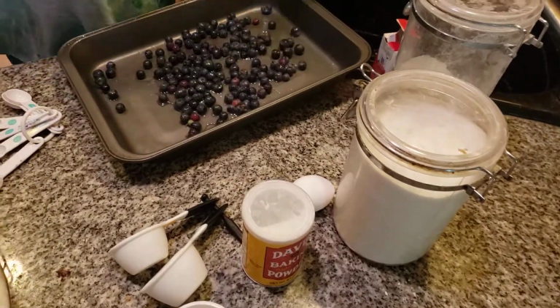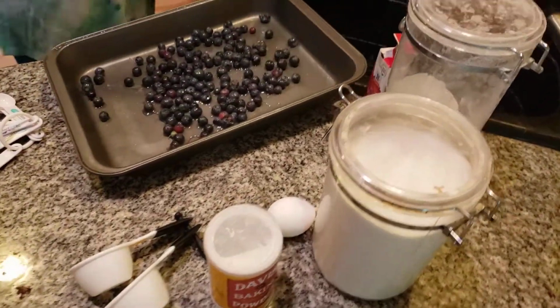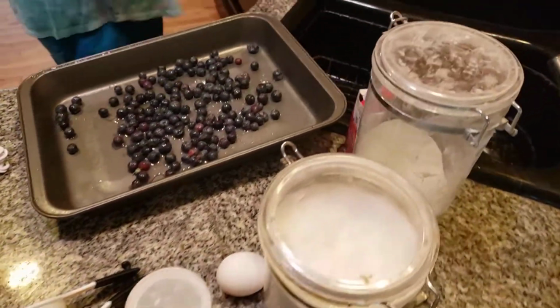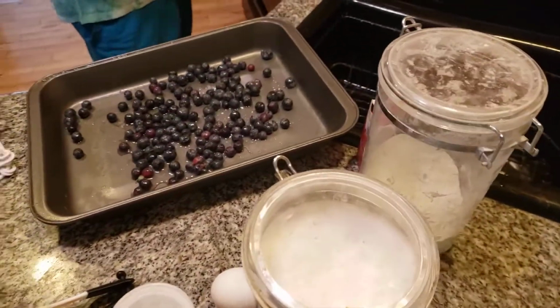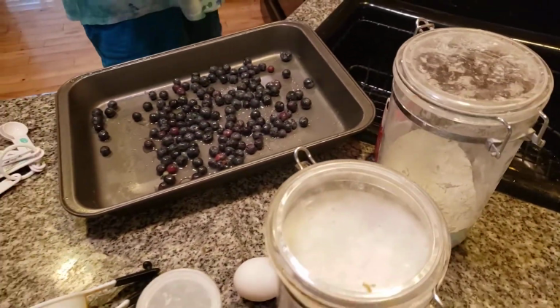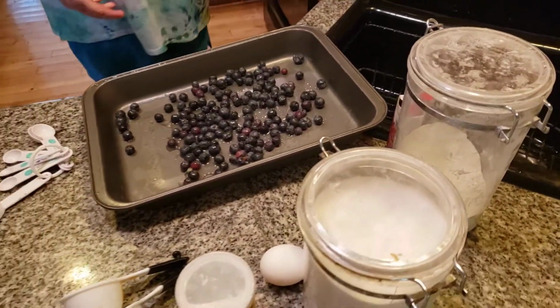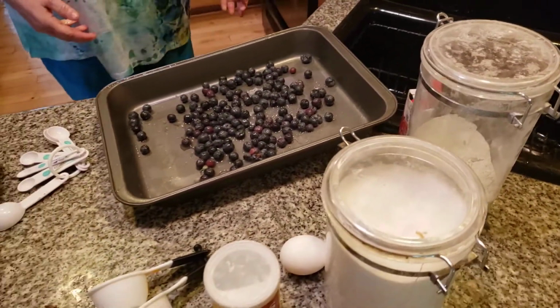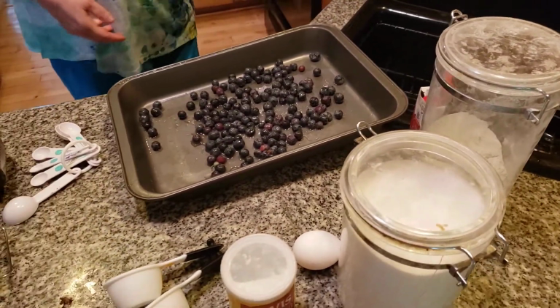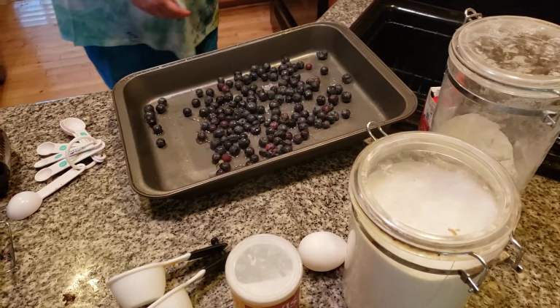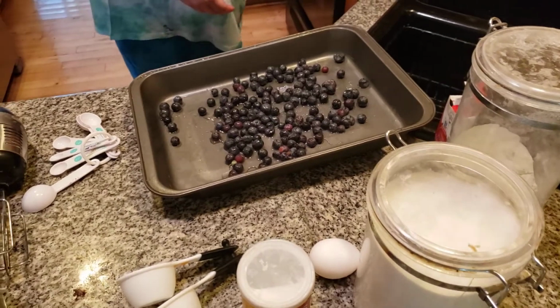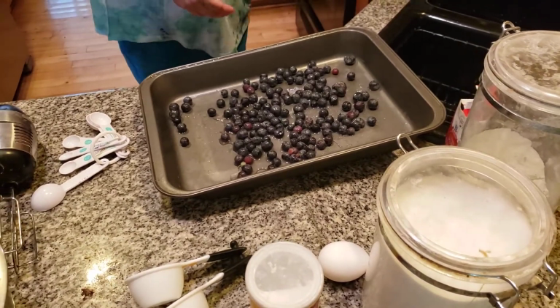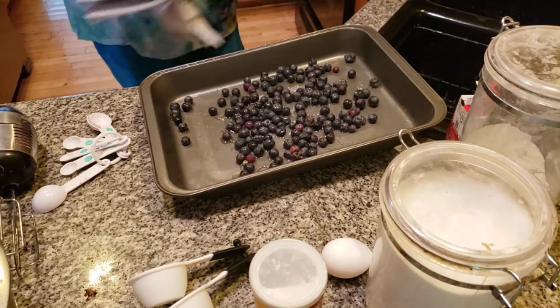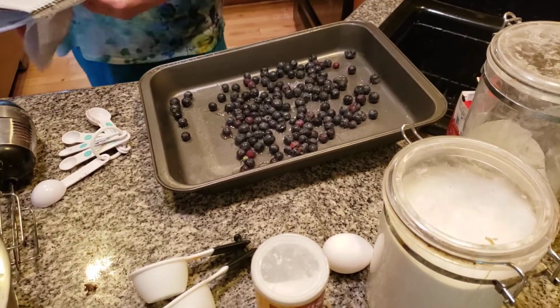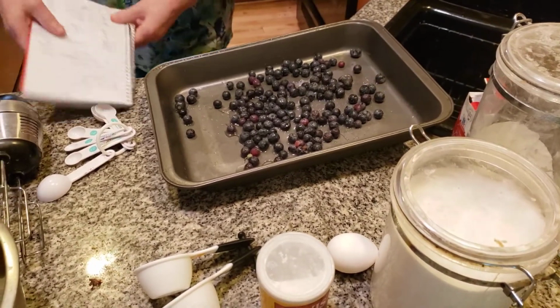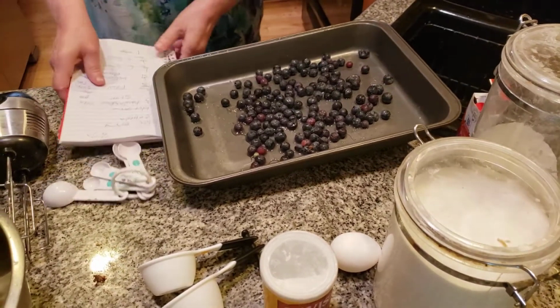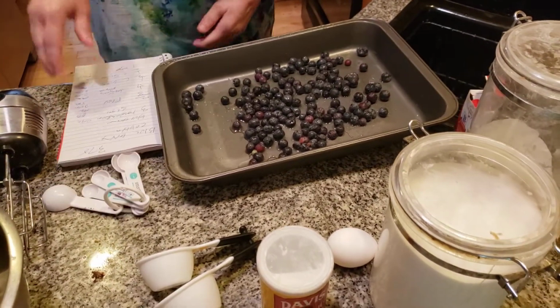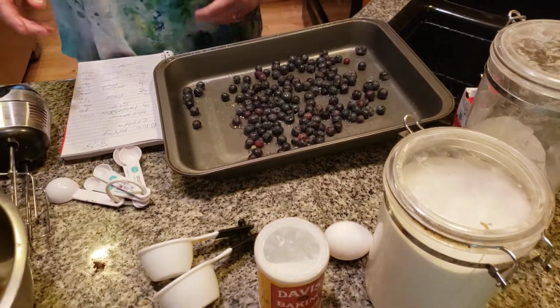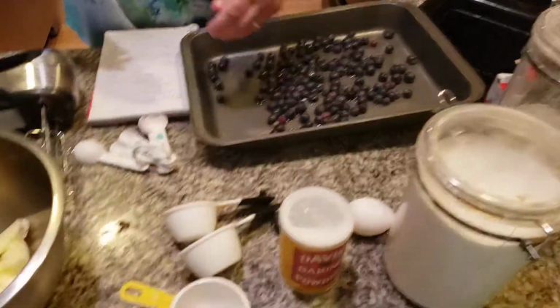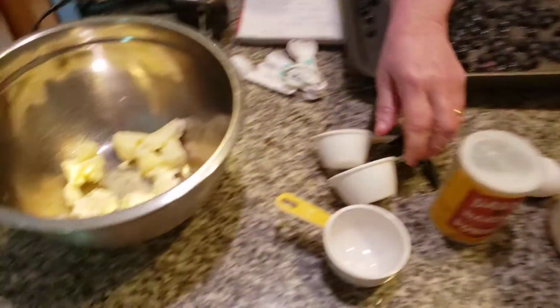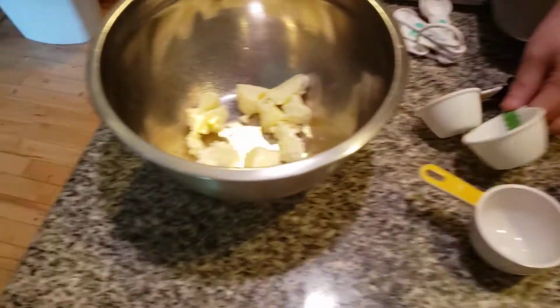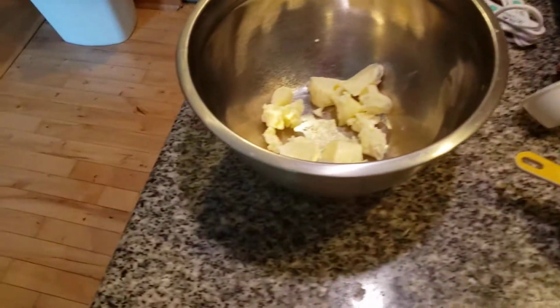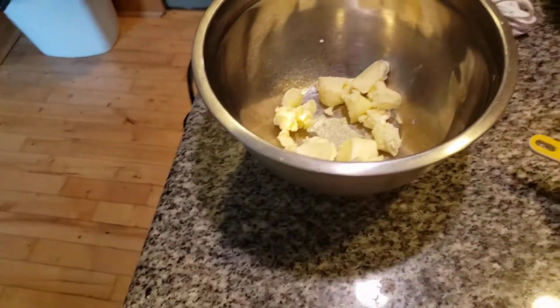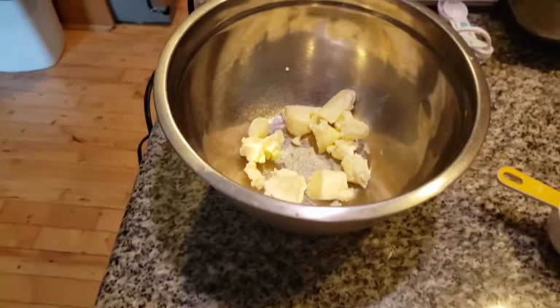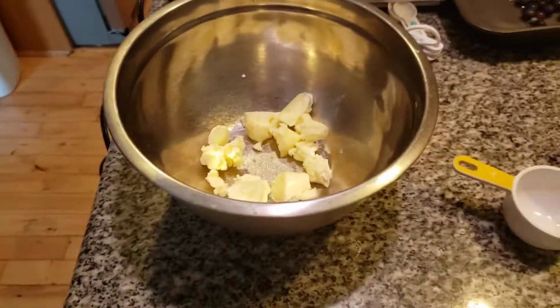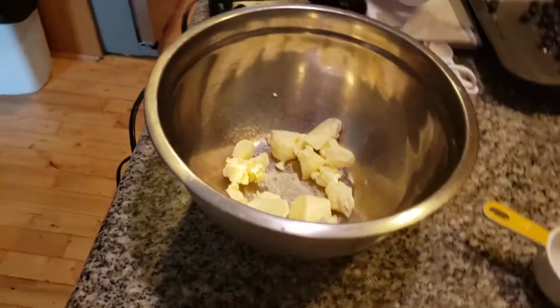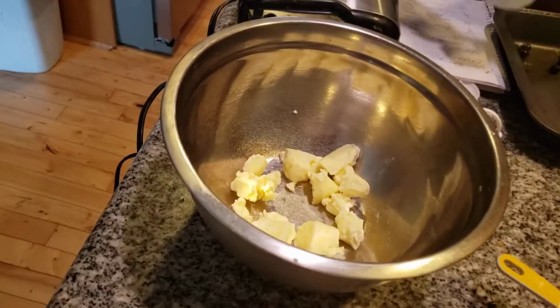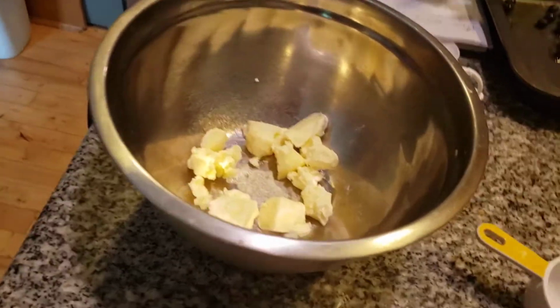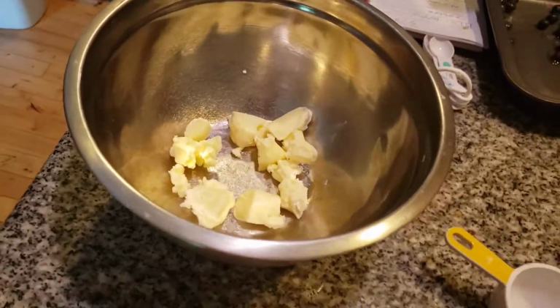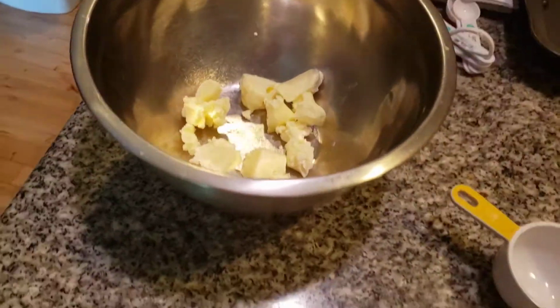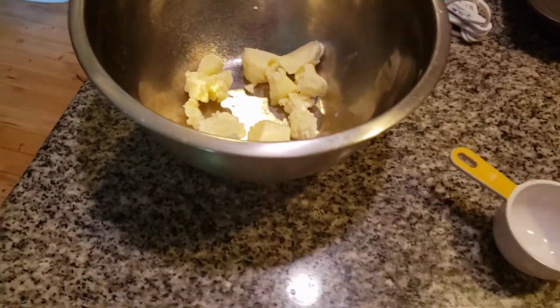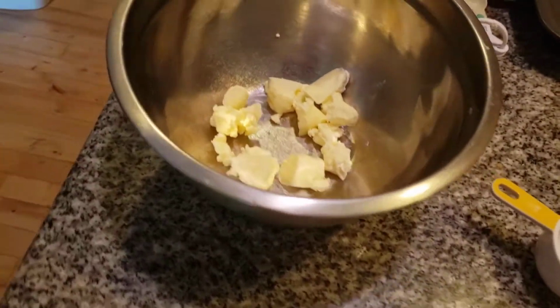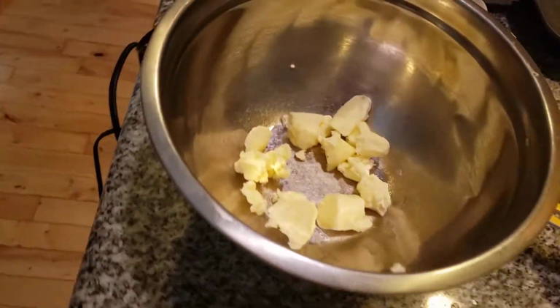Now I want to do the topping. I'm planning on using two-thirds cup of flour and a whole stick of butter. I'm going to cream this together.